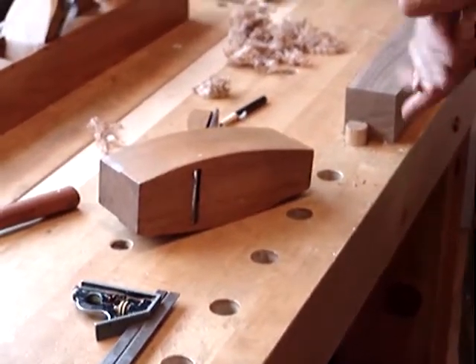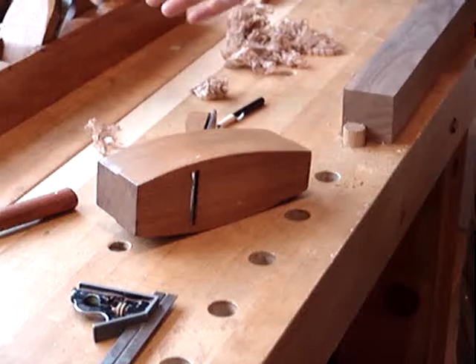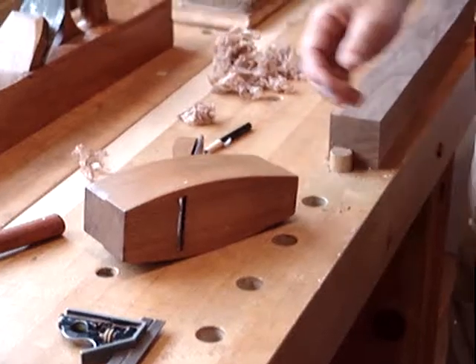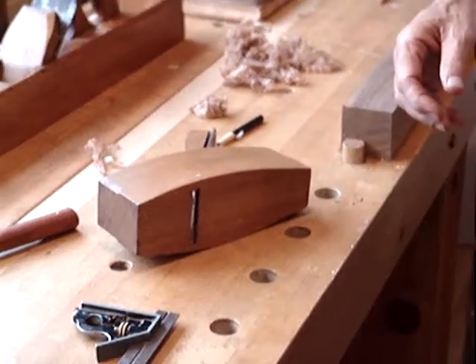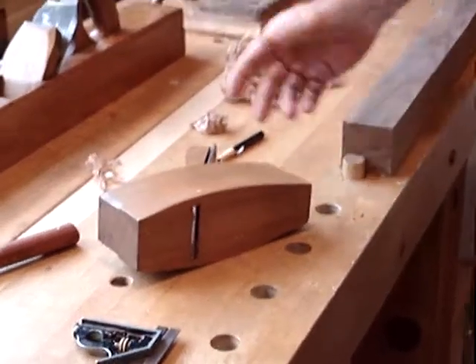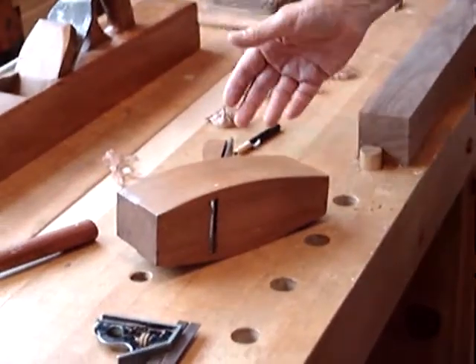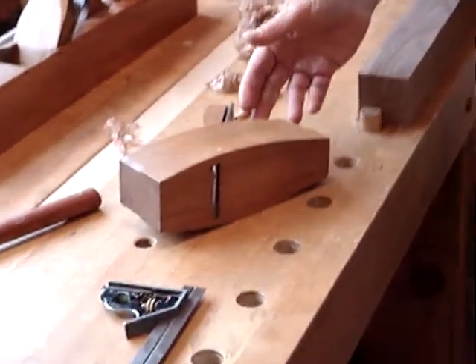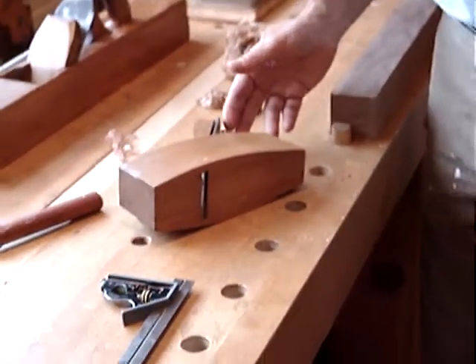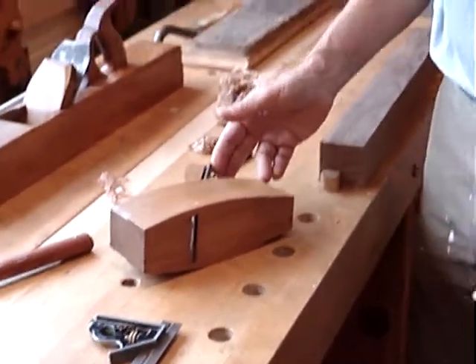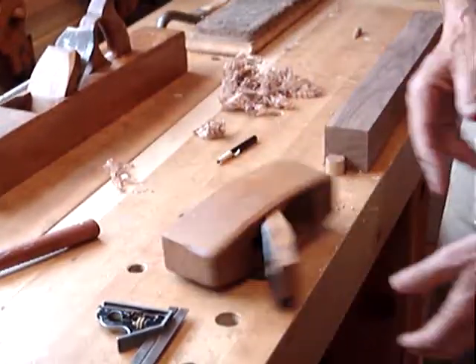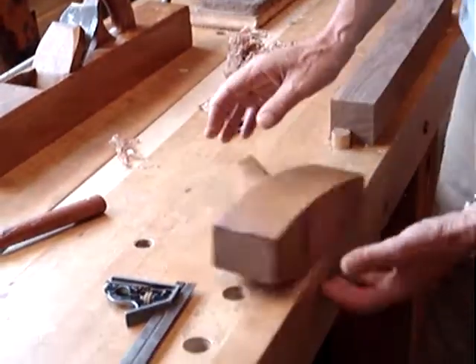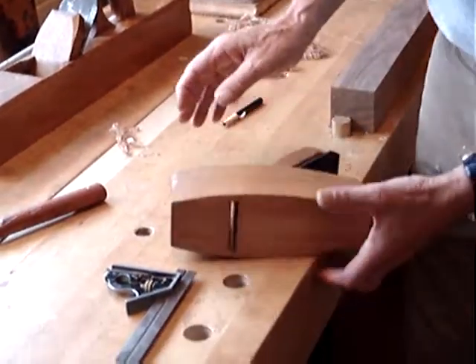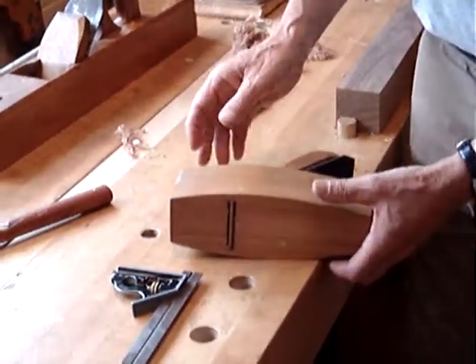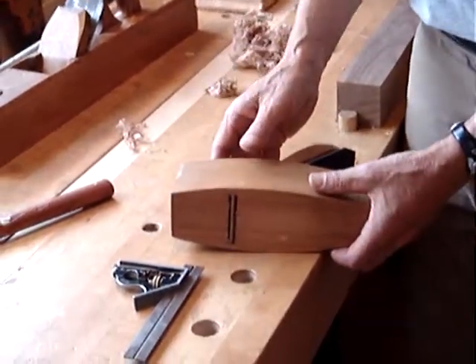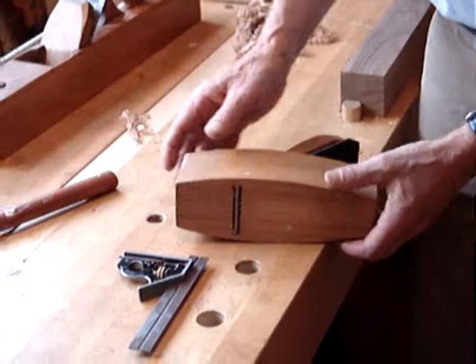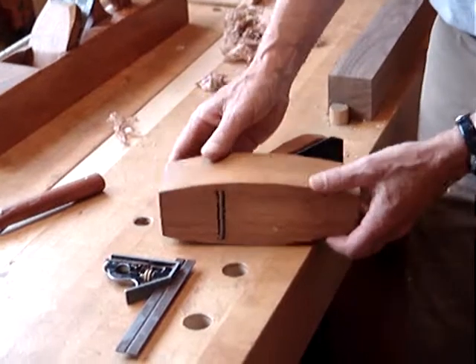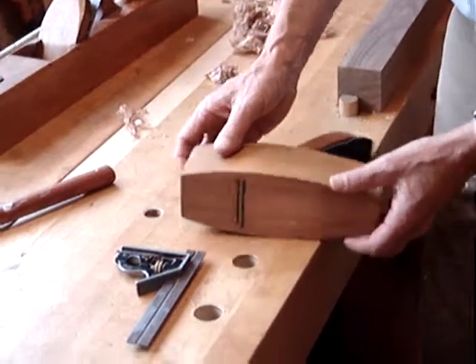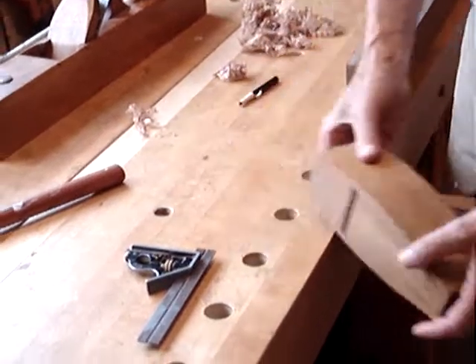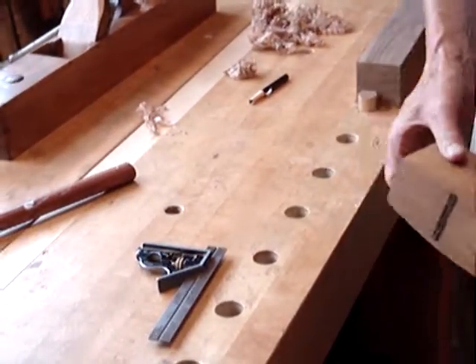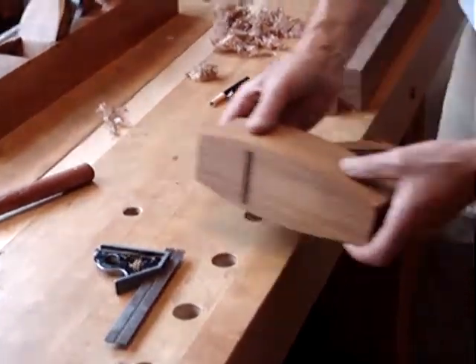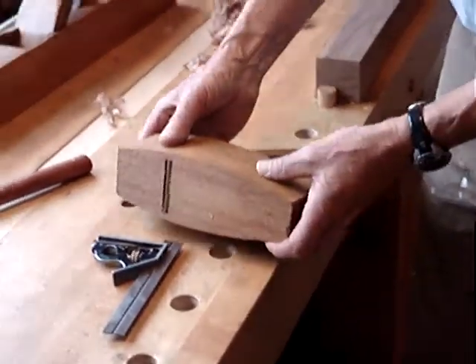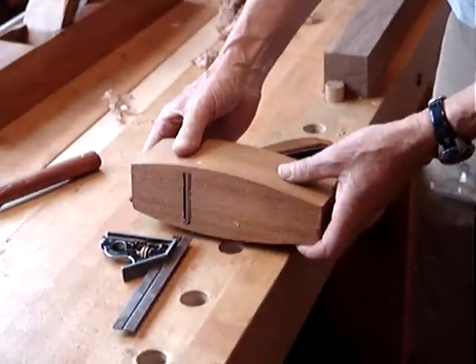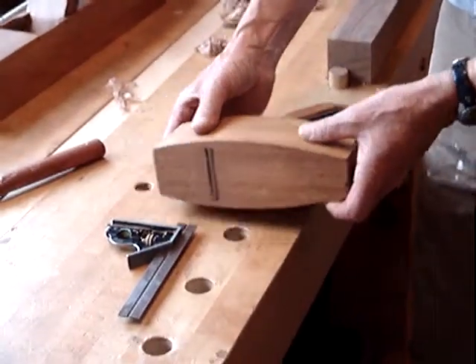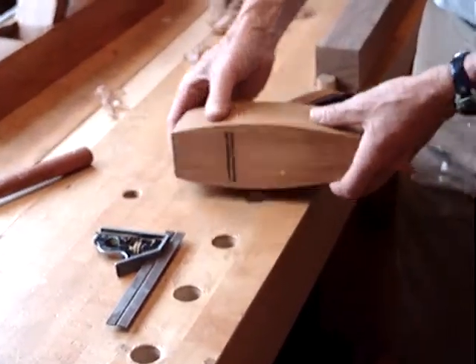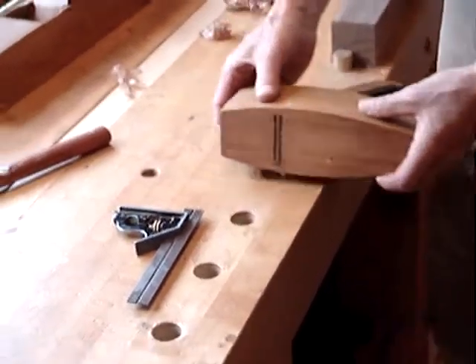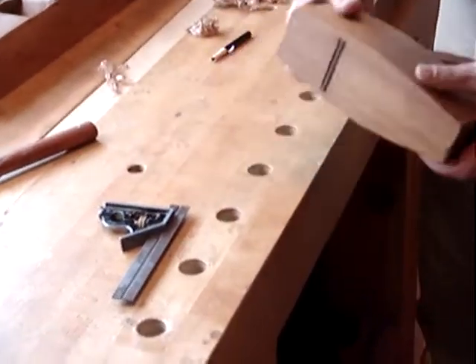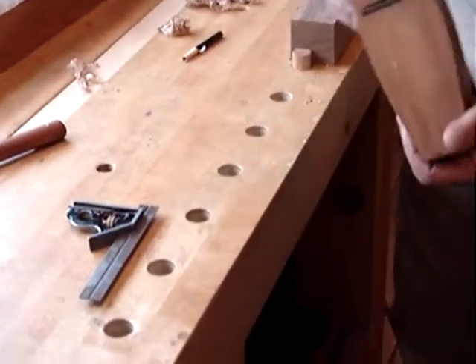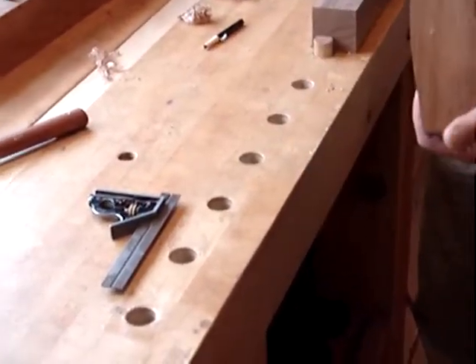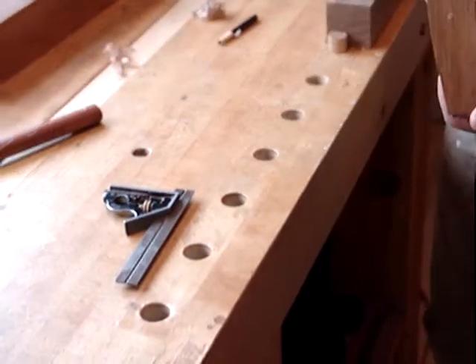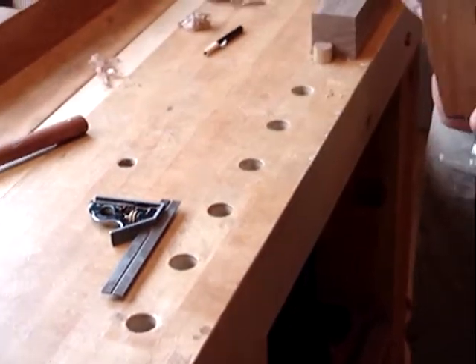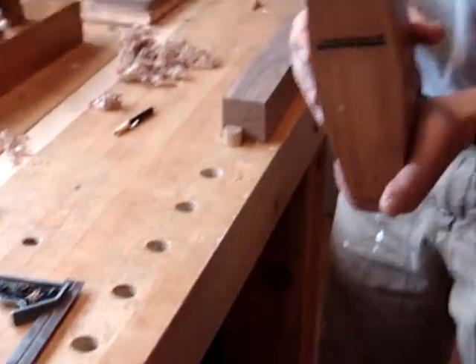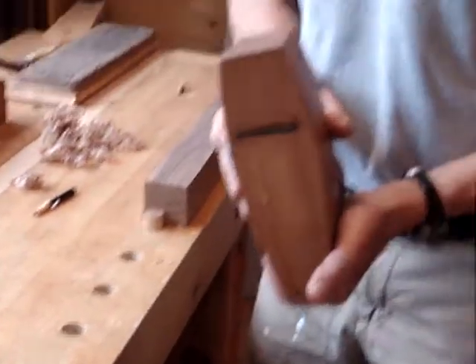But the problem with that, of course, is that if I were to go like this and hit it accidentally, it would just go spinning right off the bench, maybe hitting that metal on the way down and wrecking the blade, potentially.